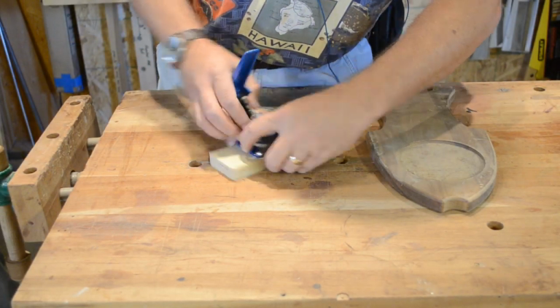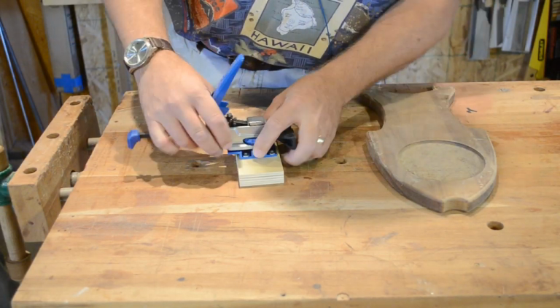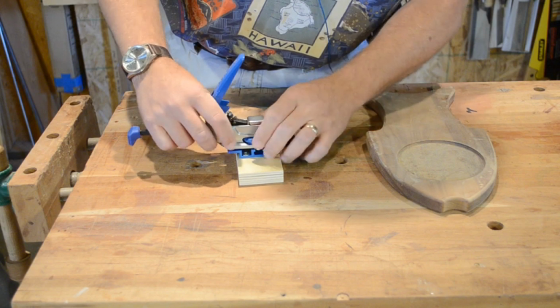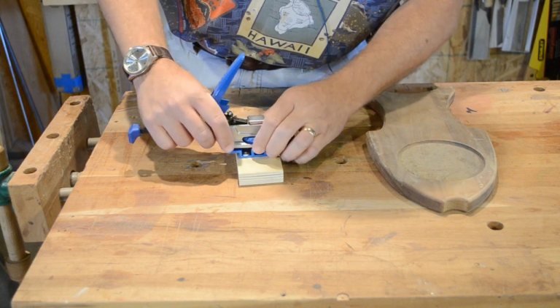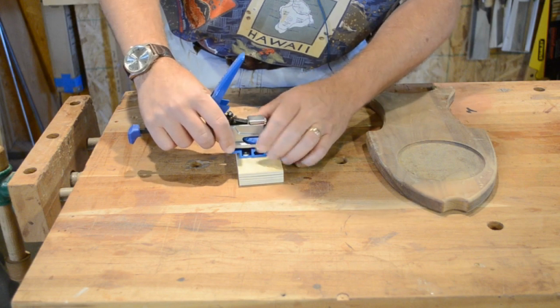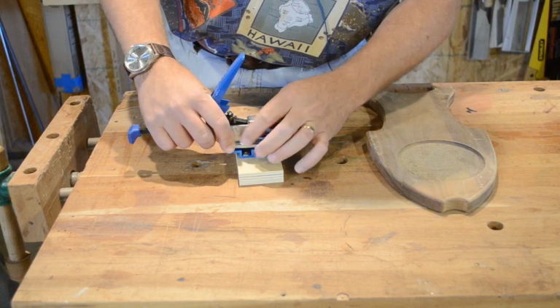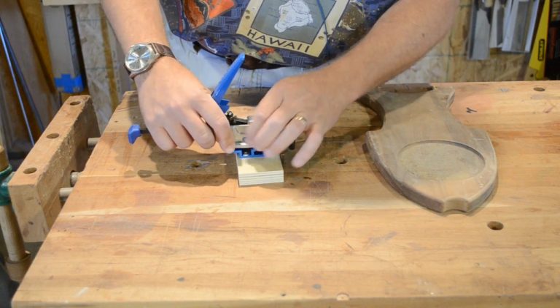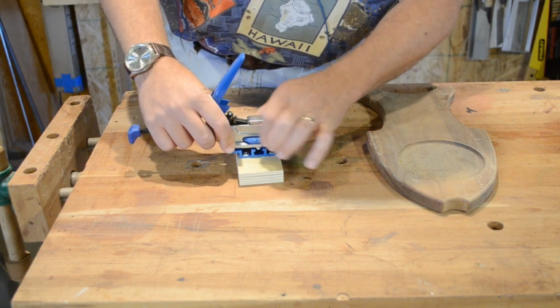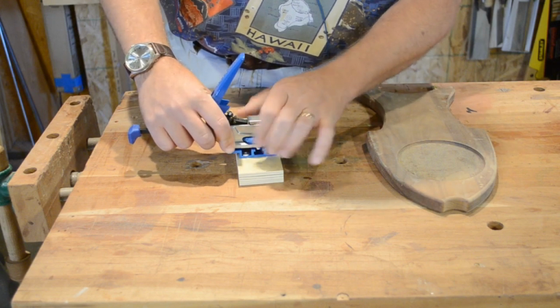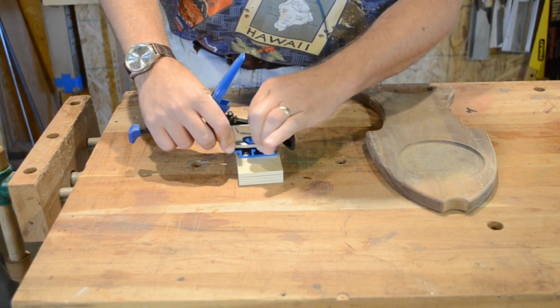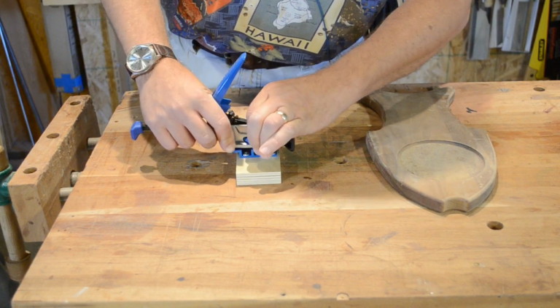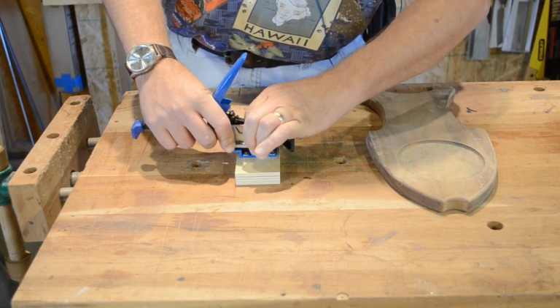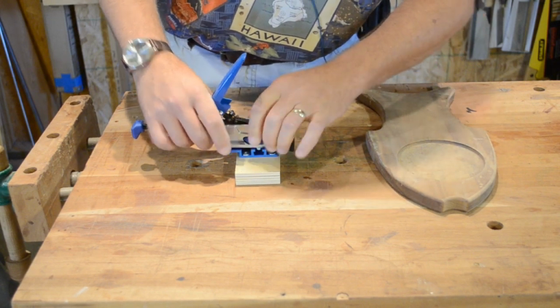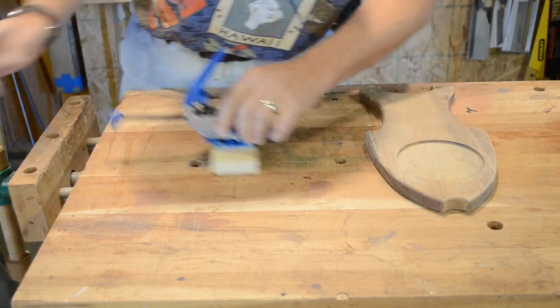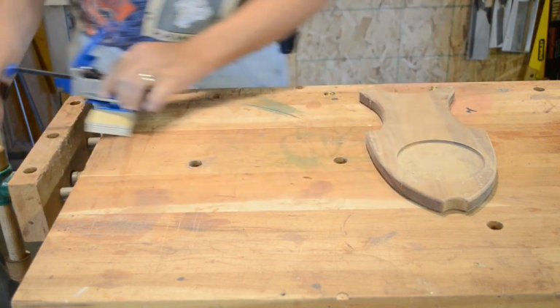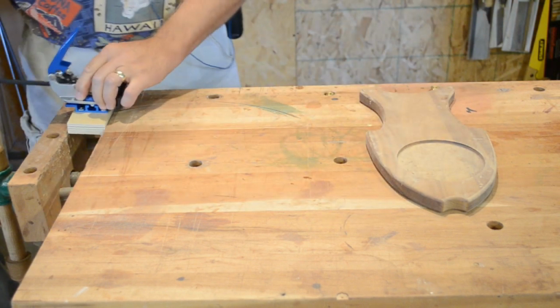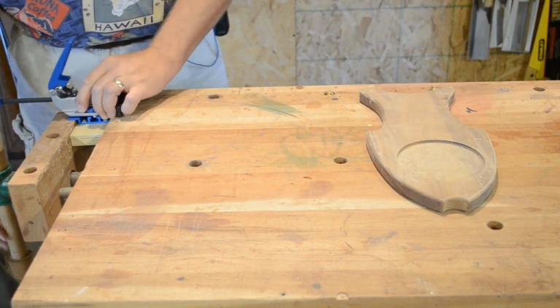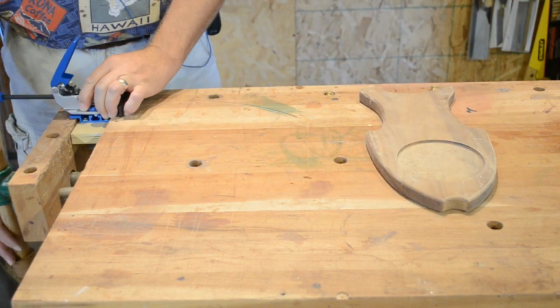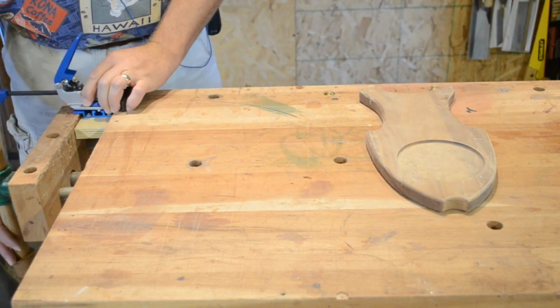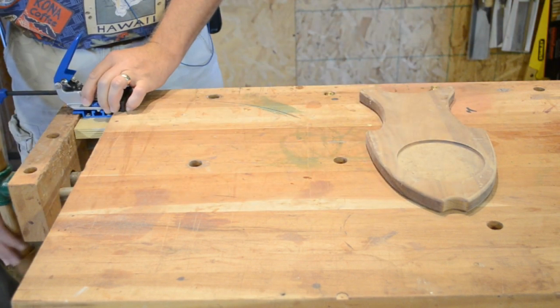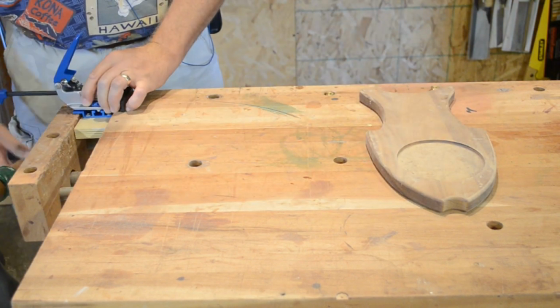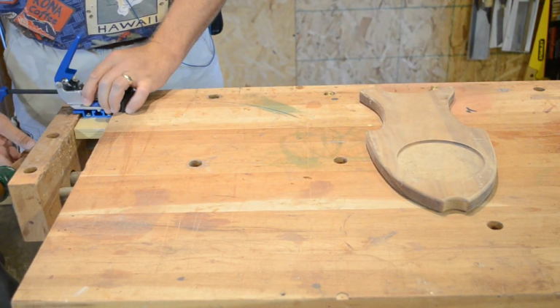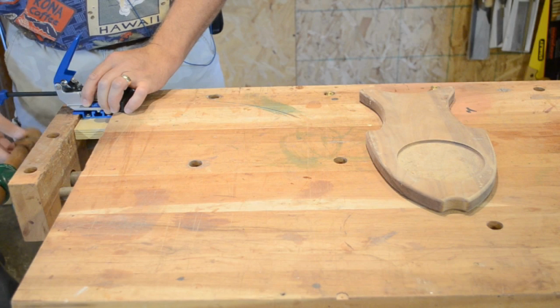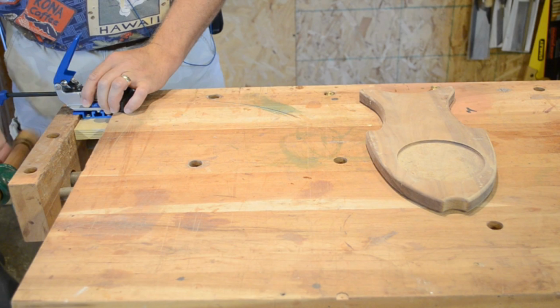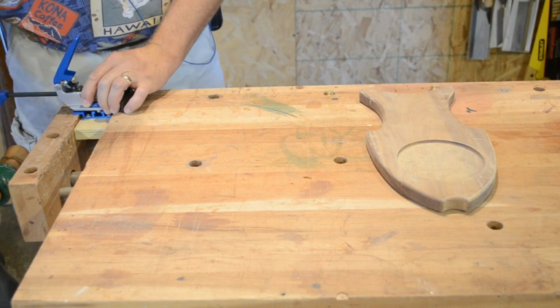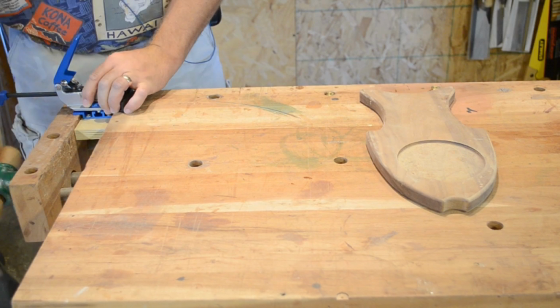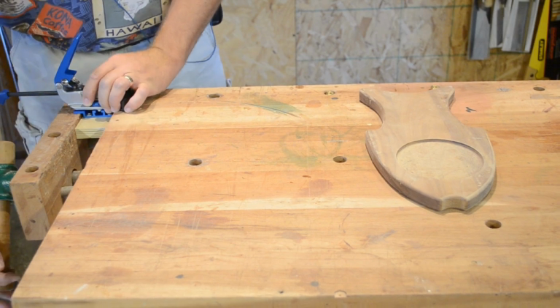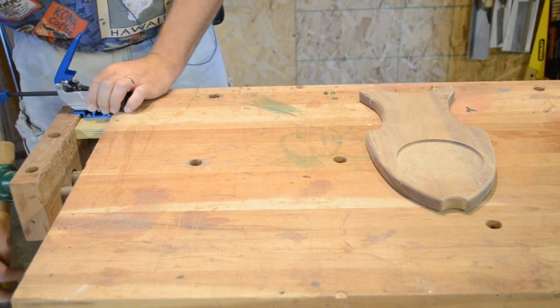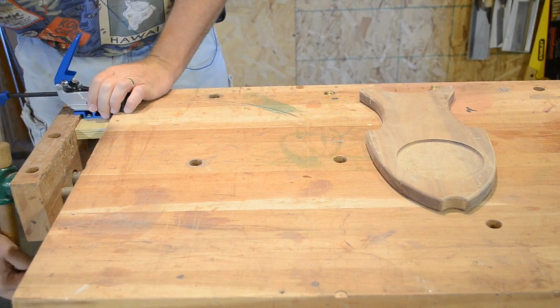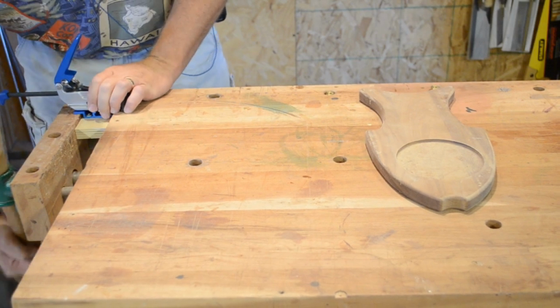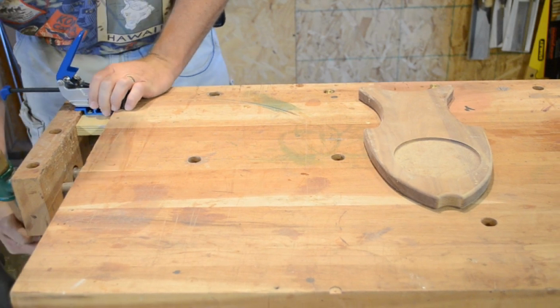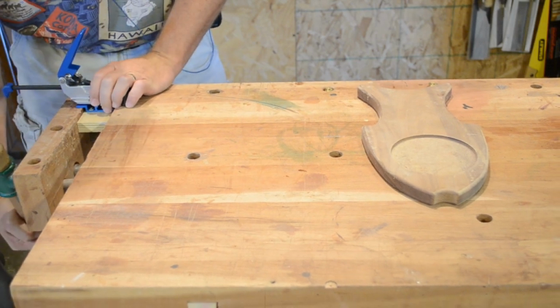Screw the bracket to a simple block and the auto lock clamp can be used with the dogs in your workbench, or anywhere you happen to have a vice.